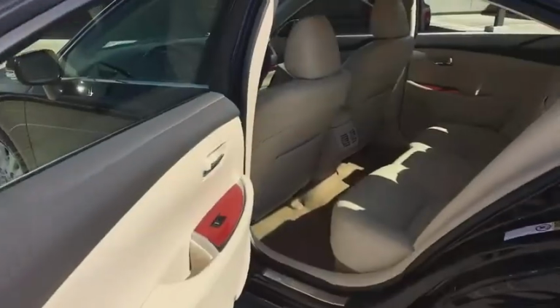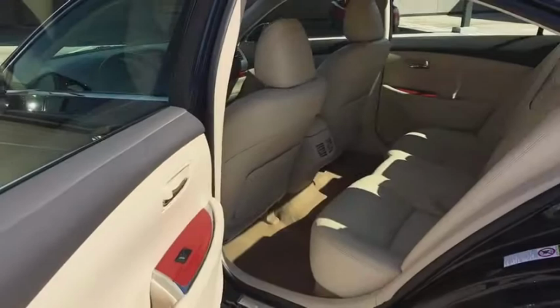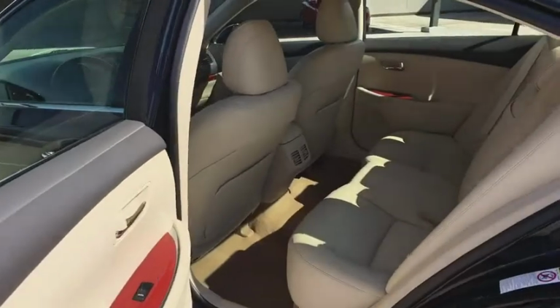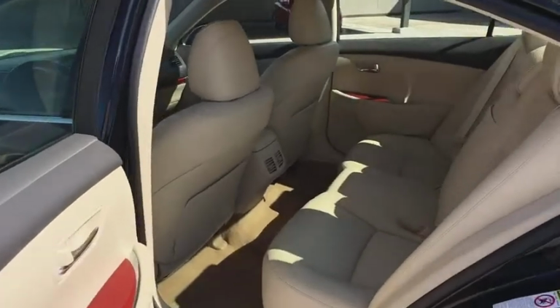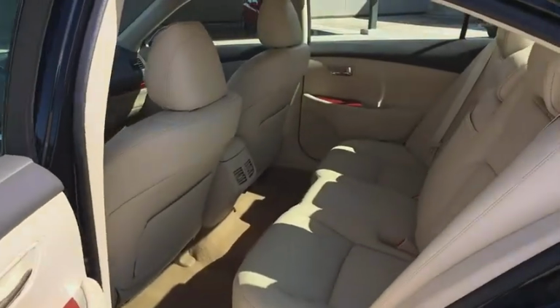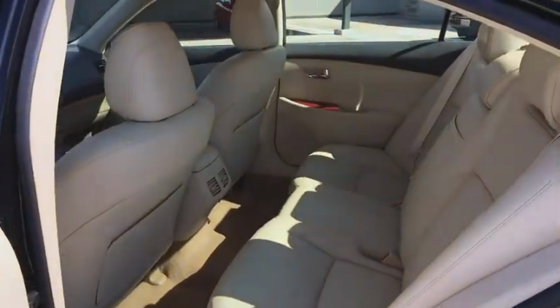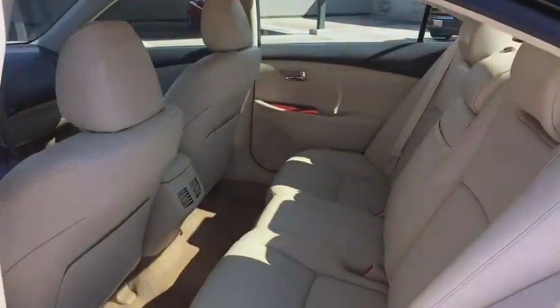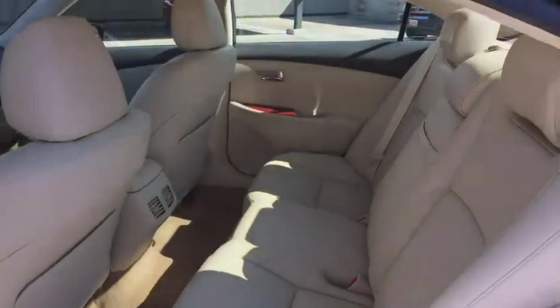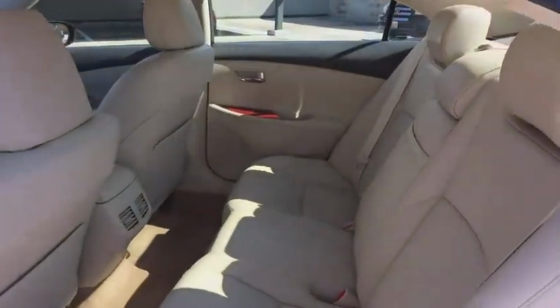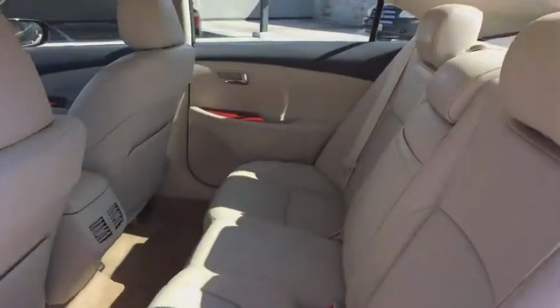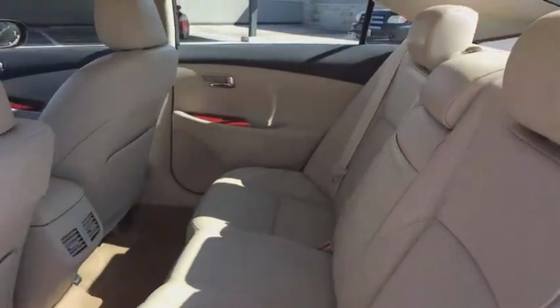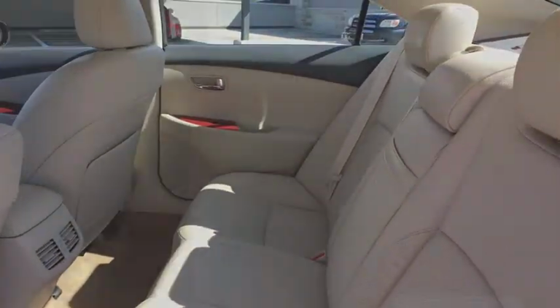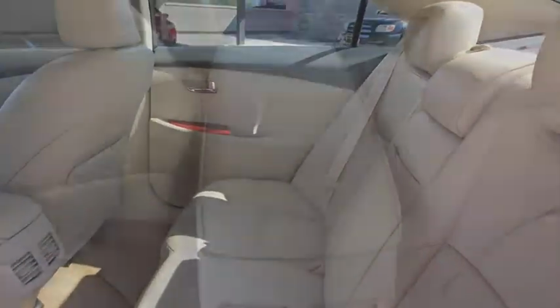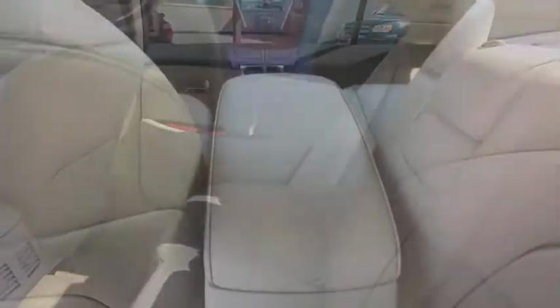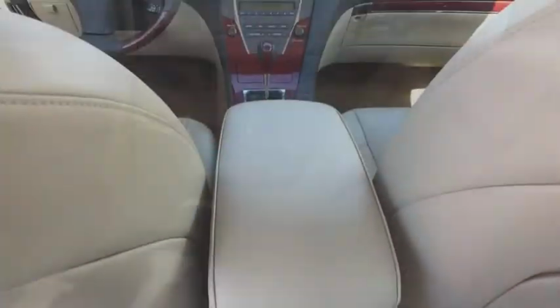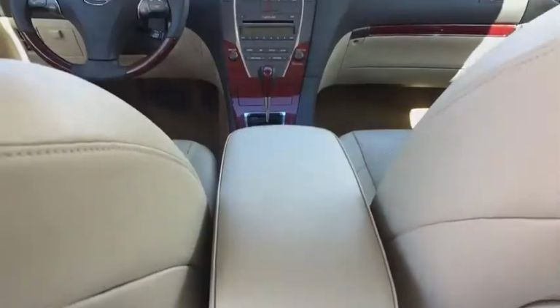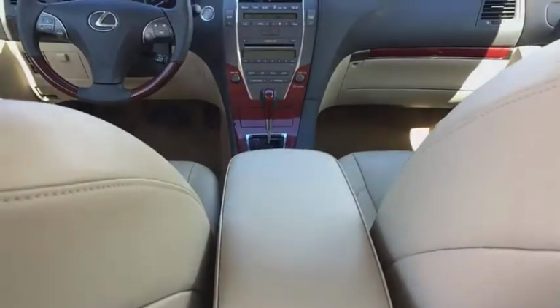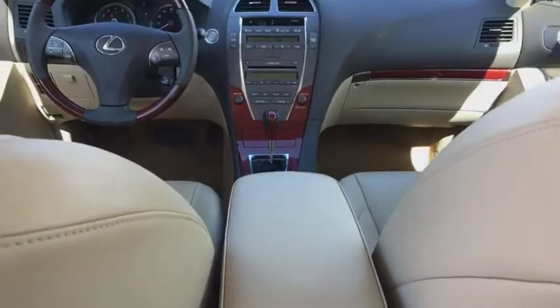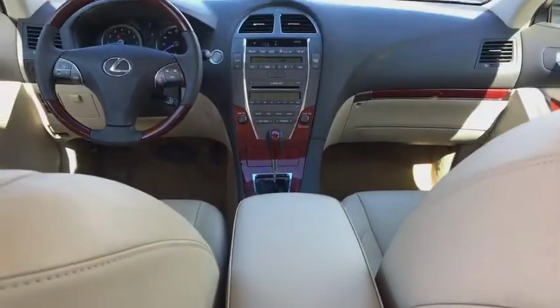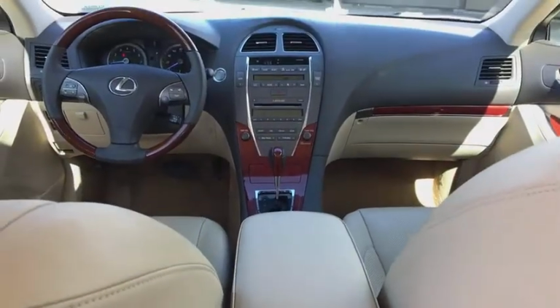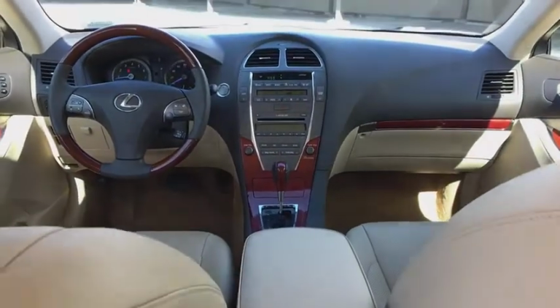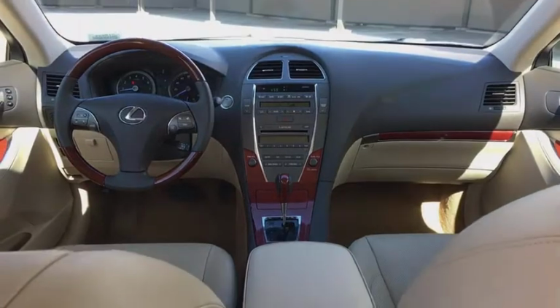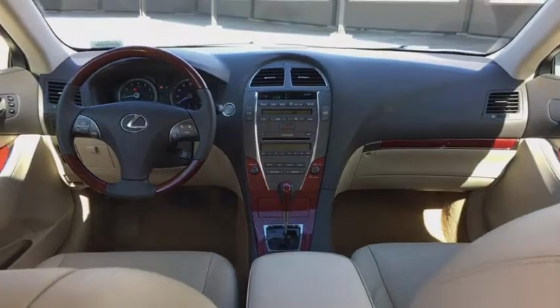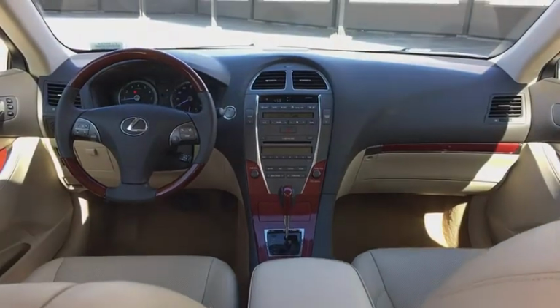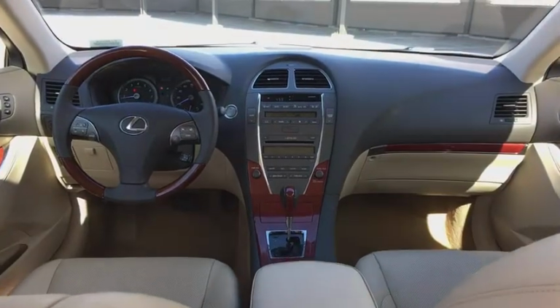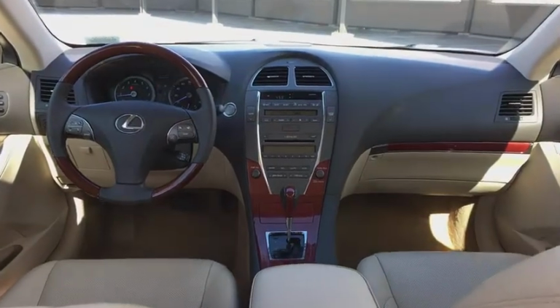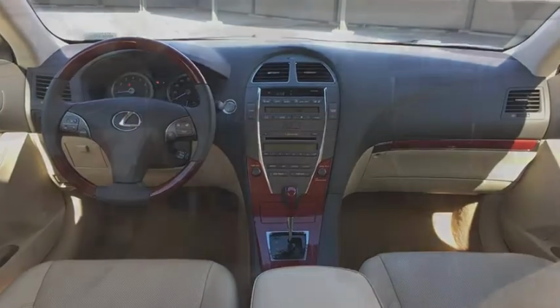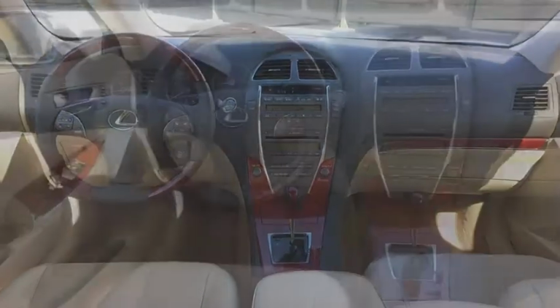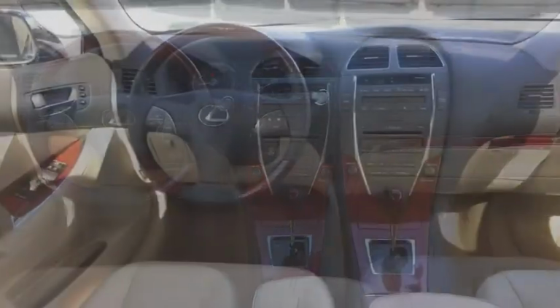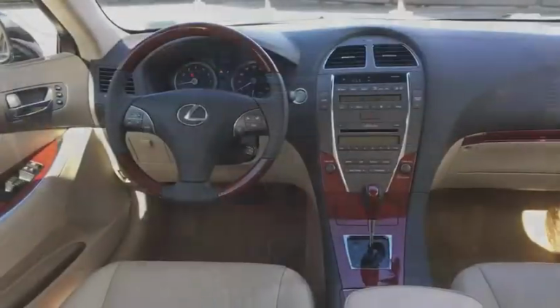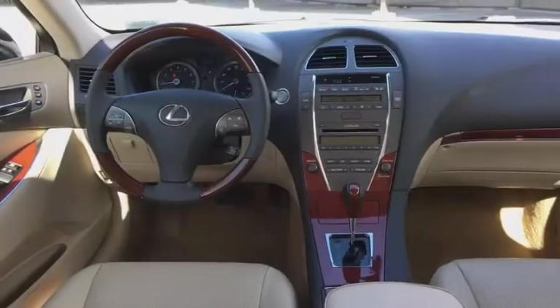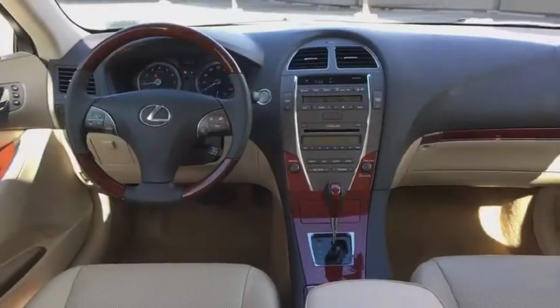CD changer, power passenger seat, power driver's seat, keyless entry, traction control, moonroof, Bluetooth, leather-wrapped steering wheel.